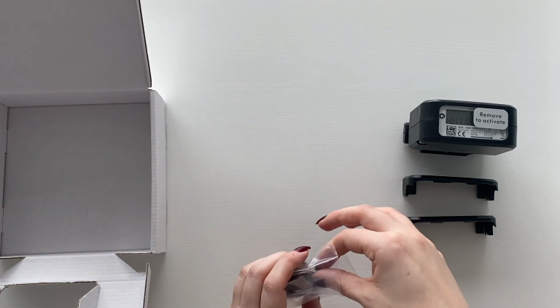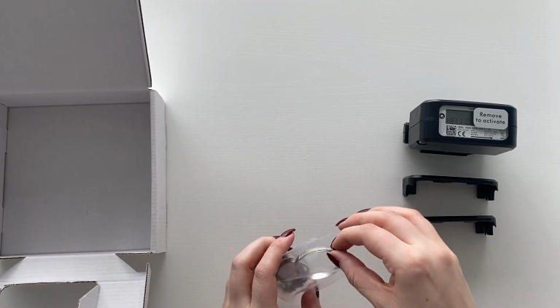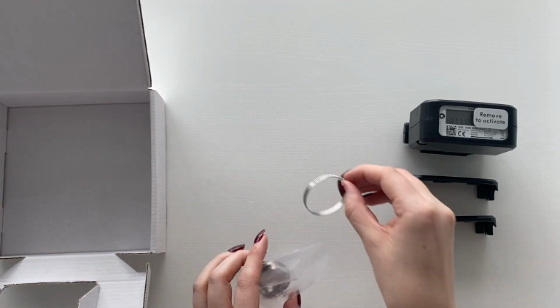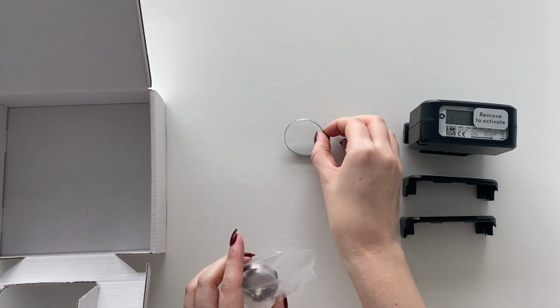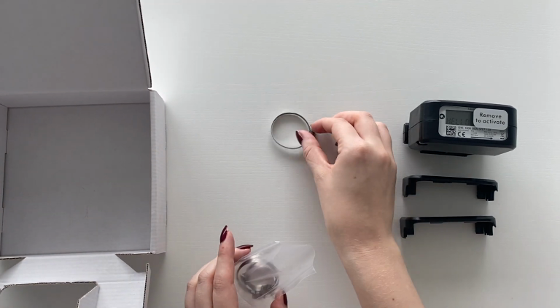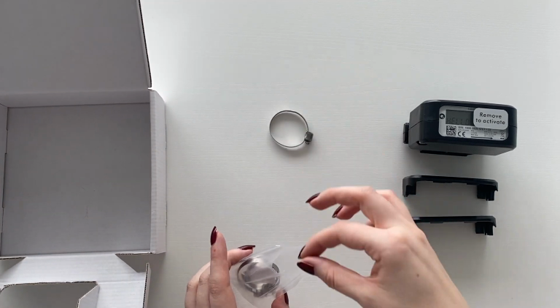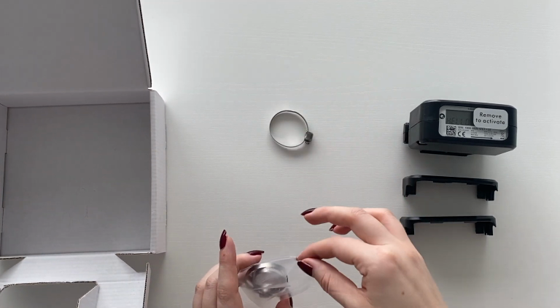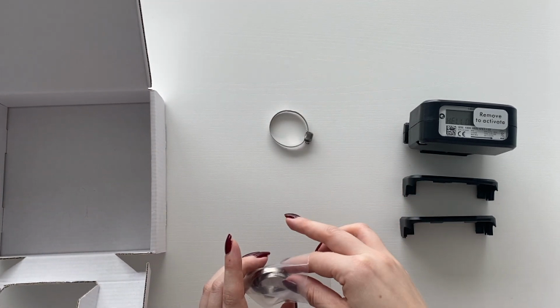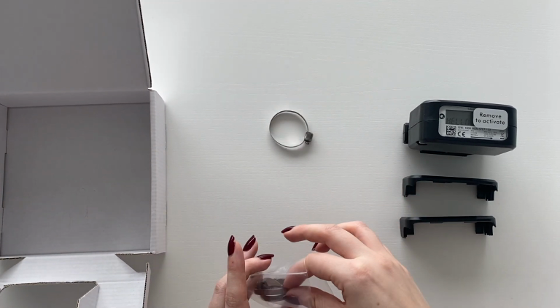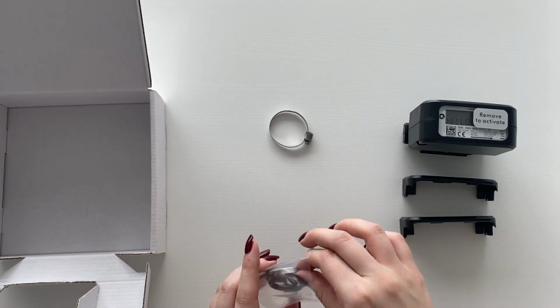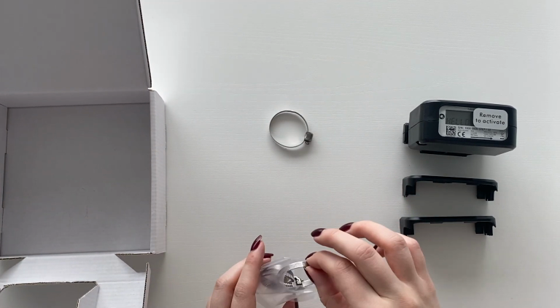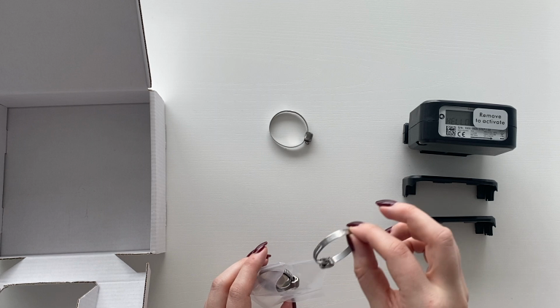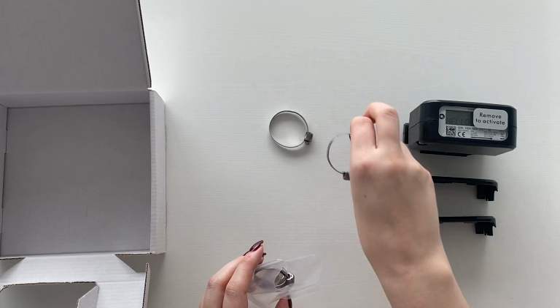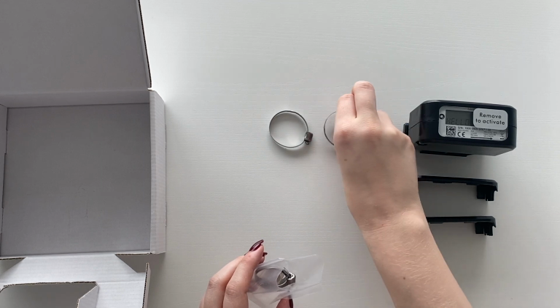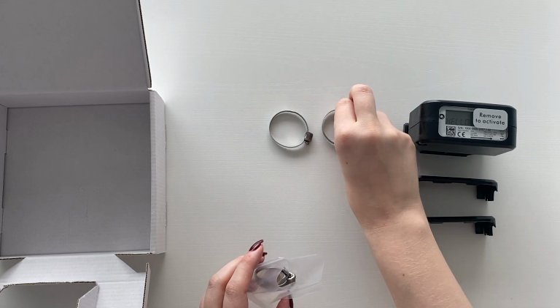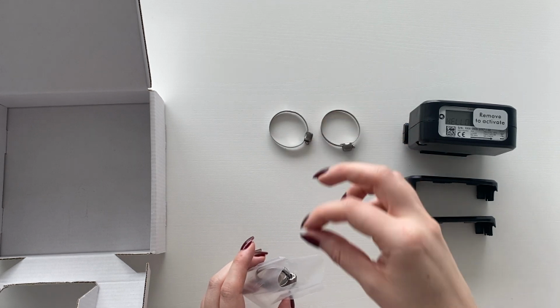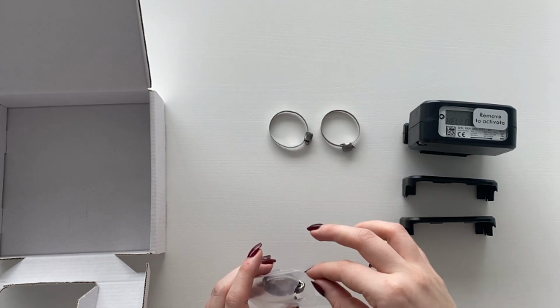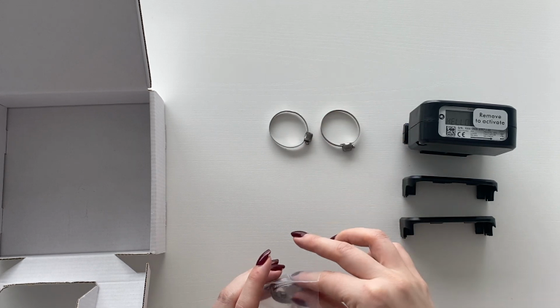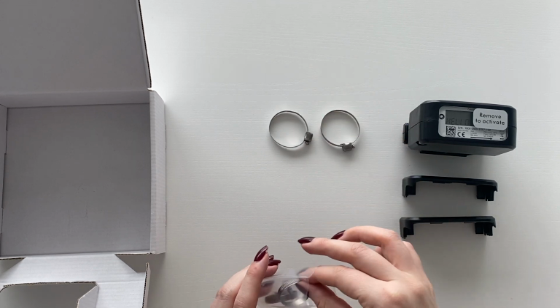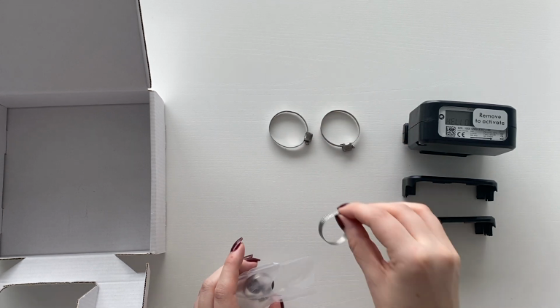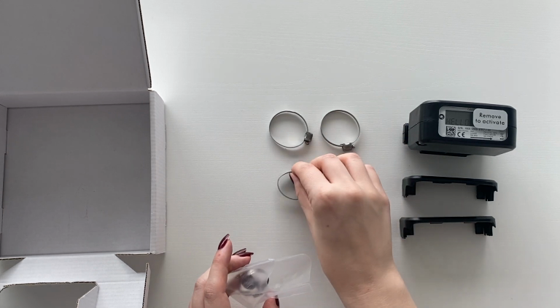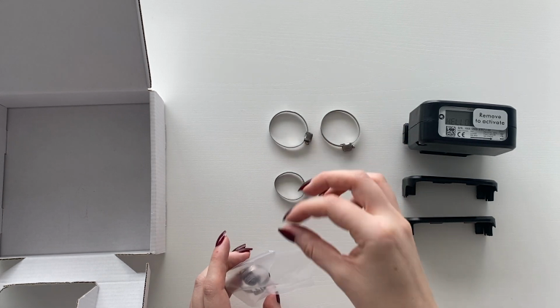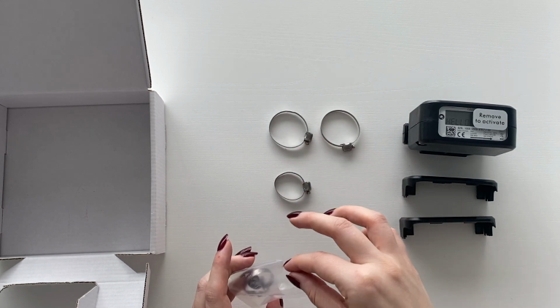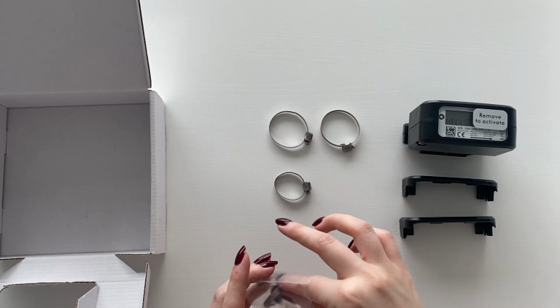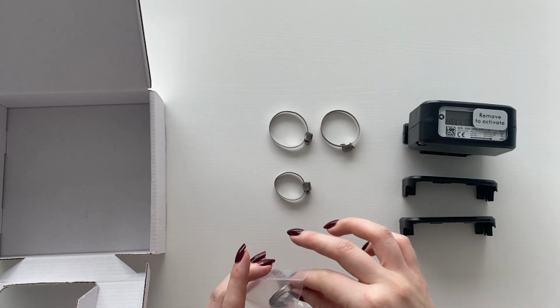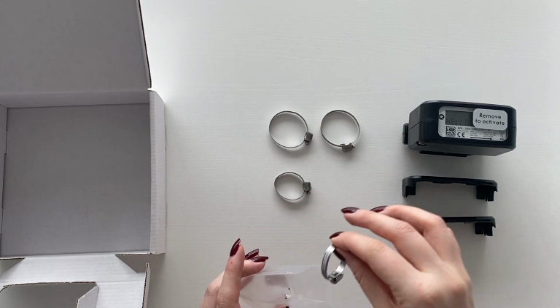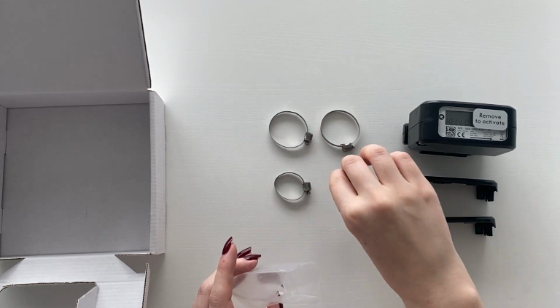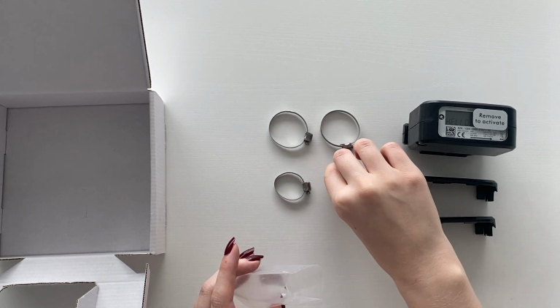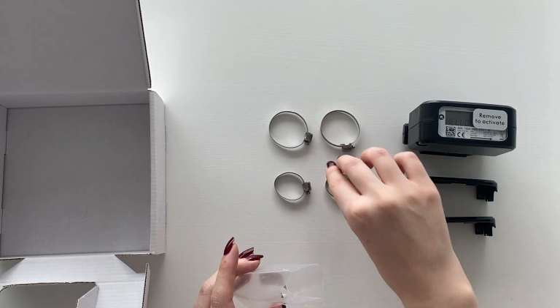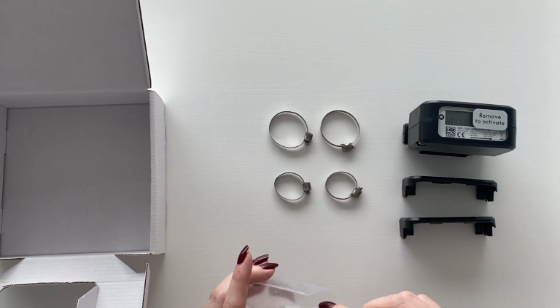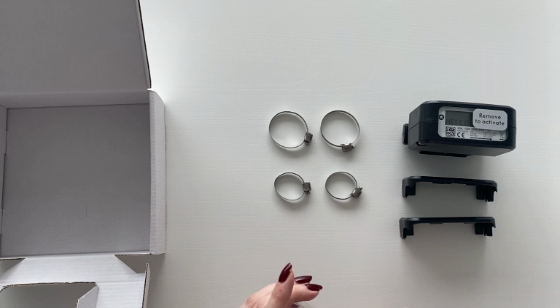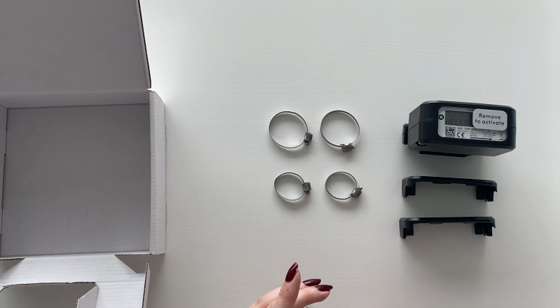In the package, you will find the cubic meter, four hose clamps in different sizes, as well as anti-tampering covers and seals.